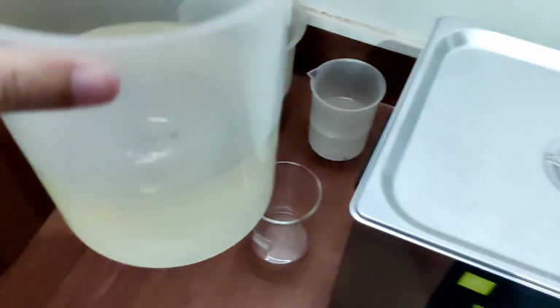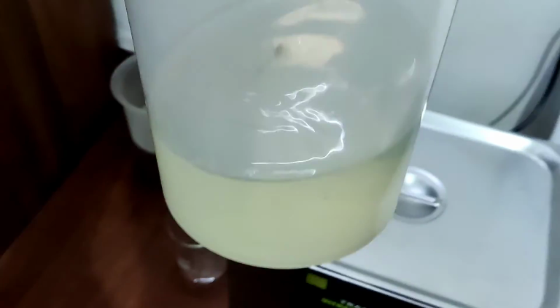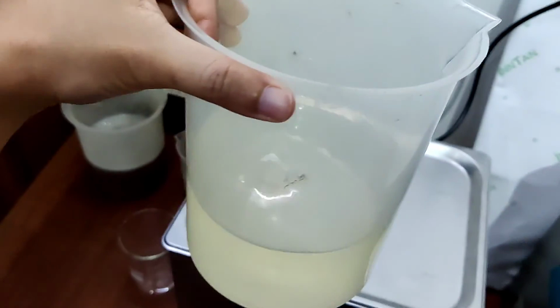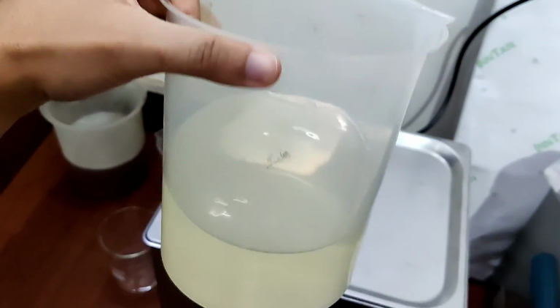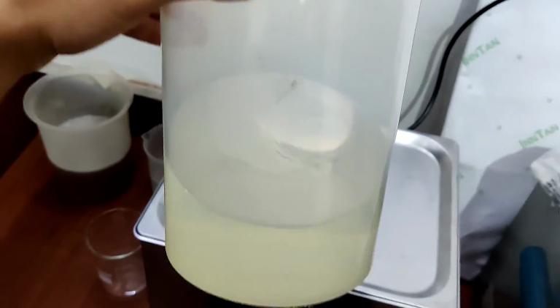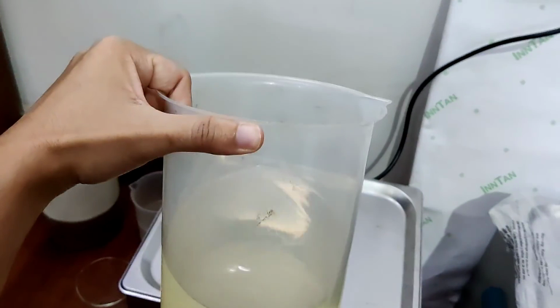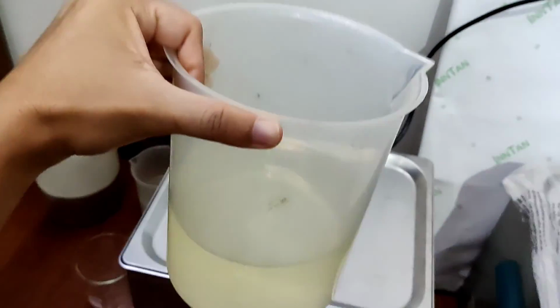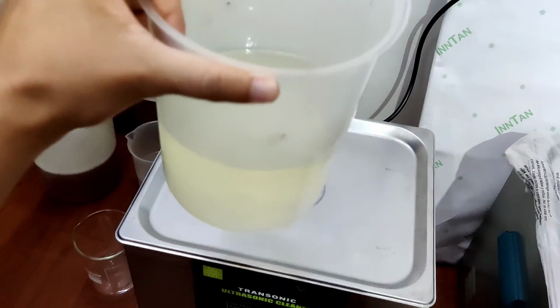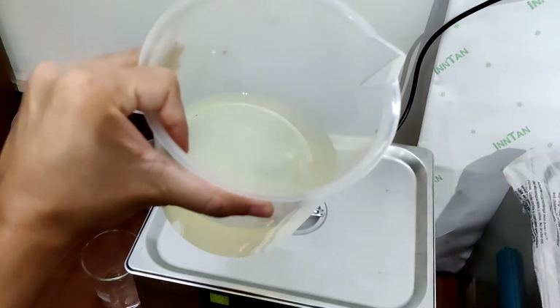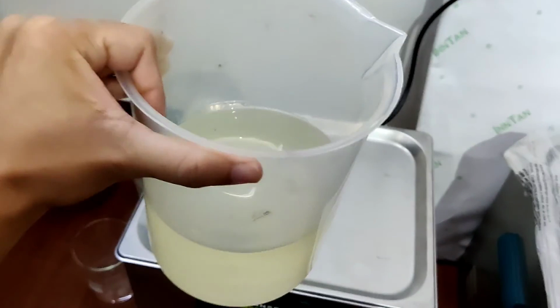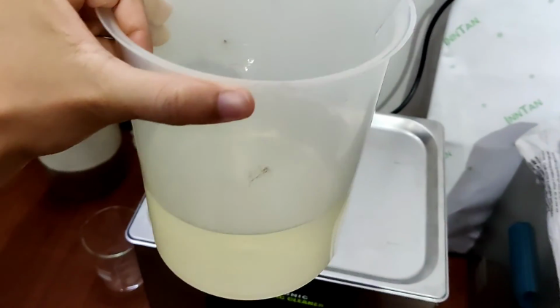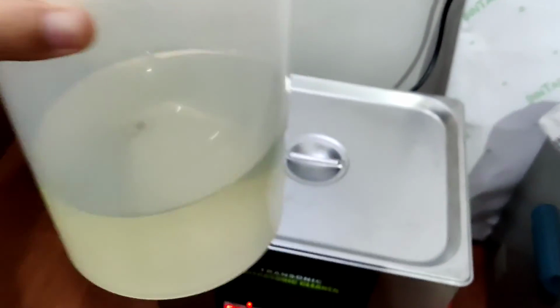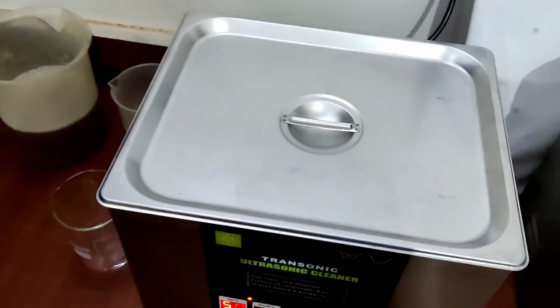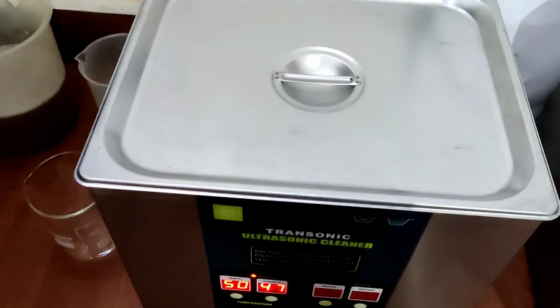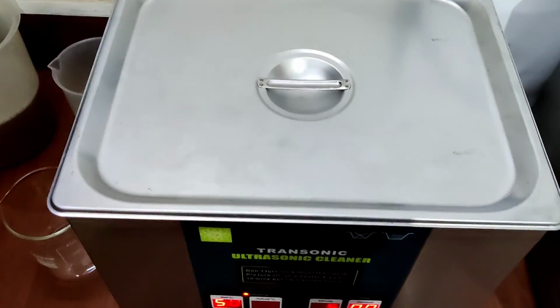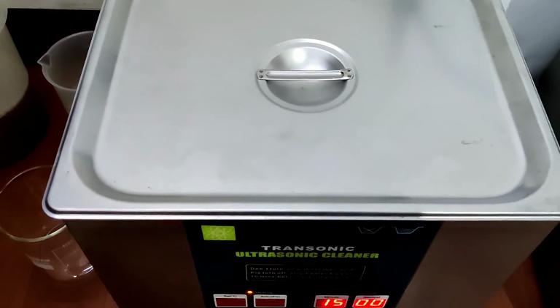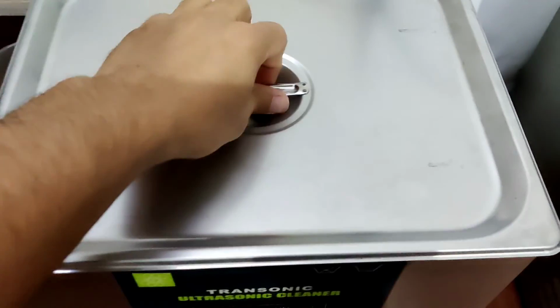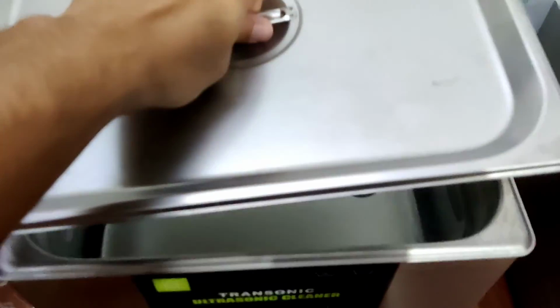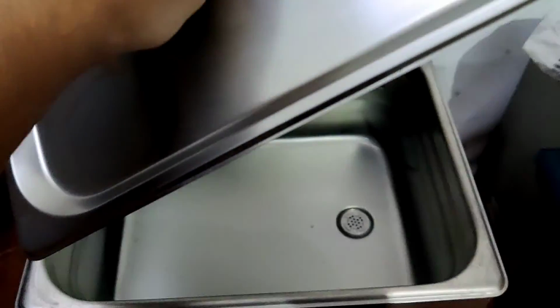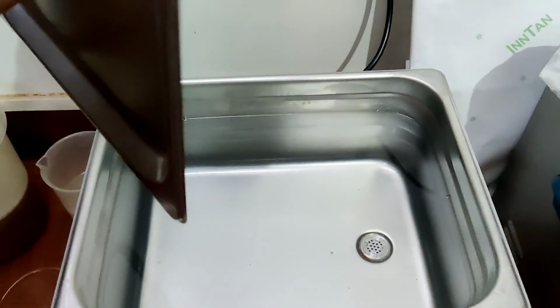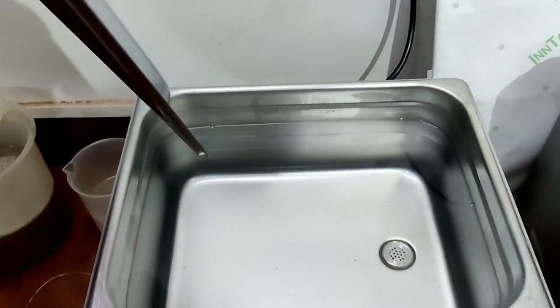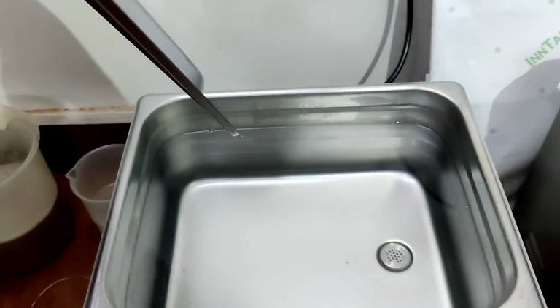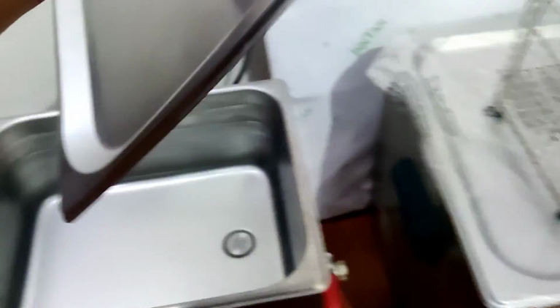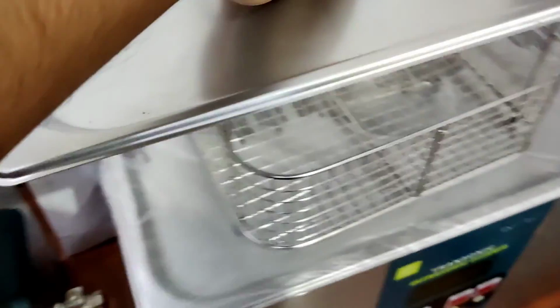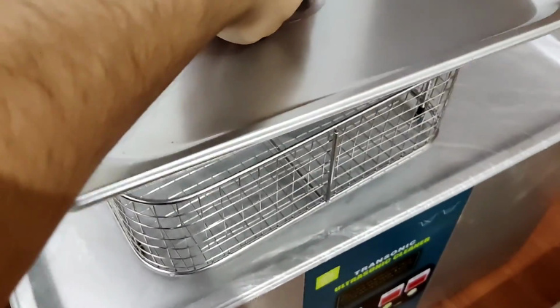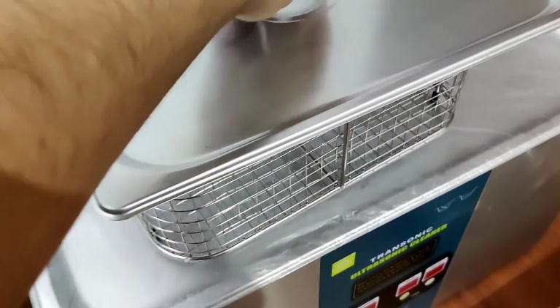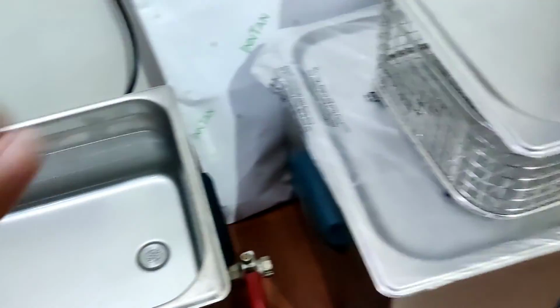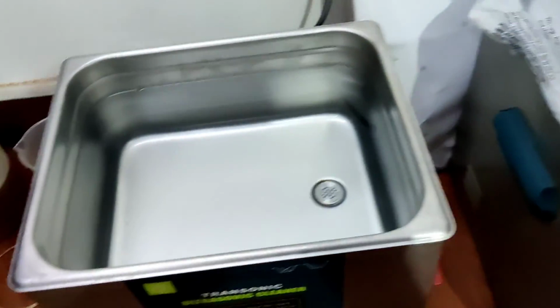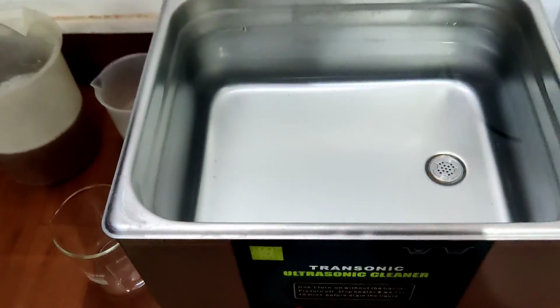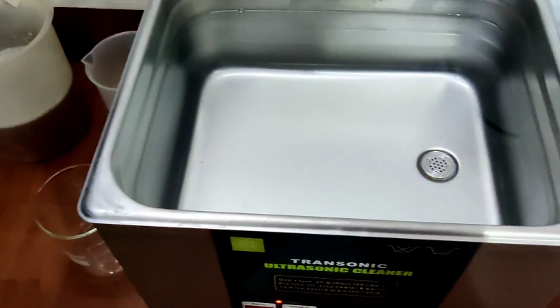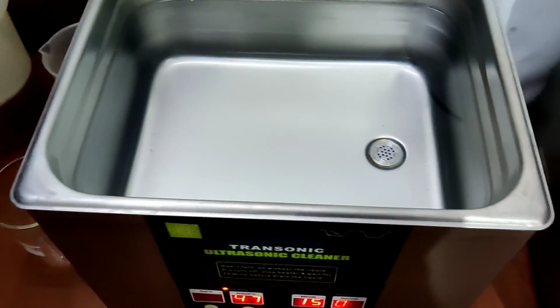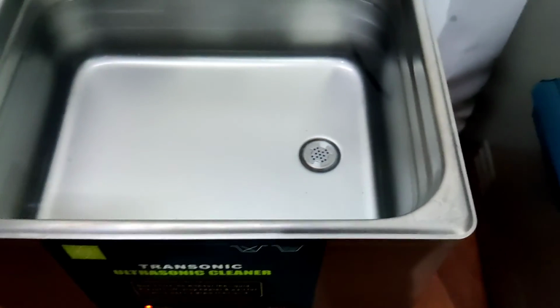This is our organic acid chemical. We will be adding 1 litre of the chemical to 10 litres of ultrasonic cleaner water — right now this cleaner has 10 litres of water — that makes a ratio of 10%.